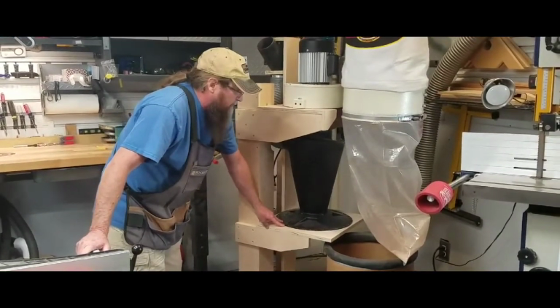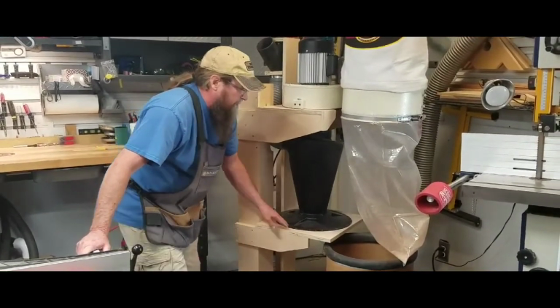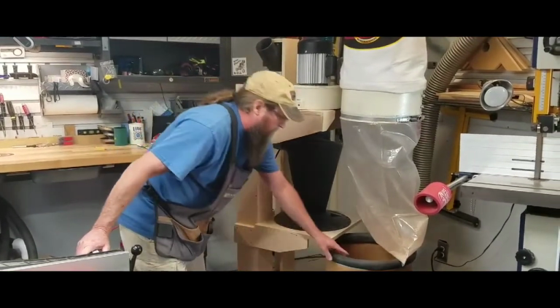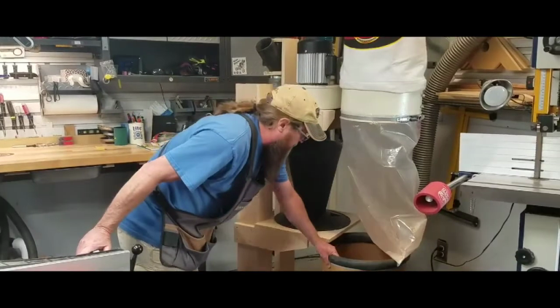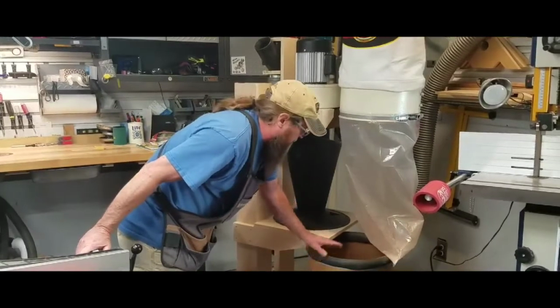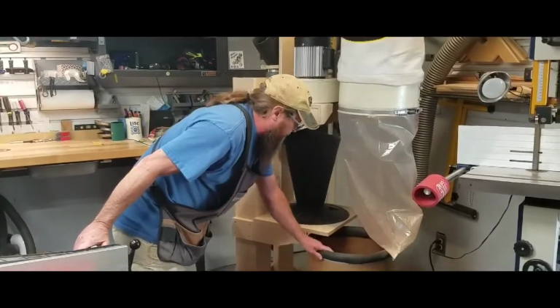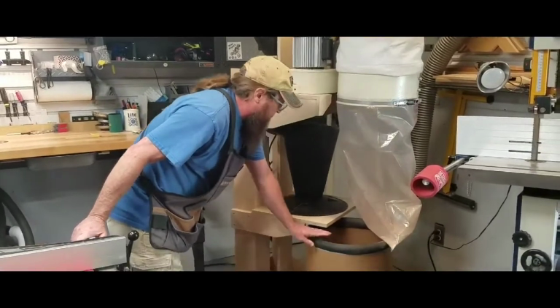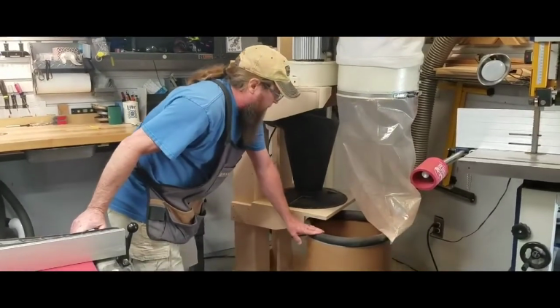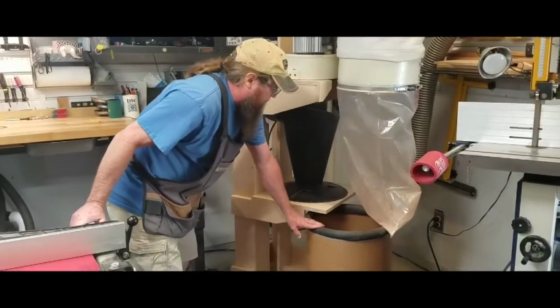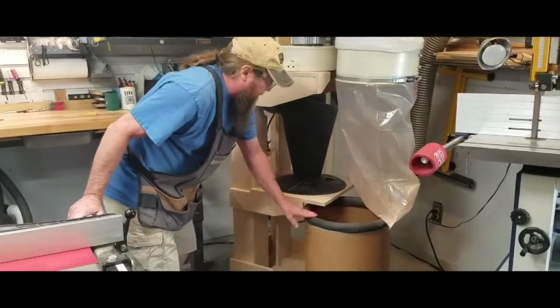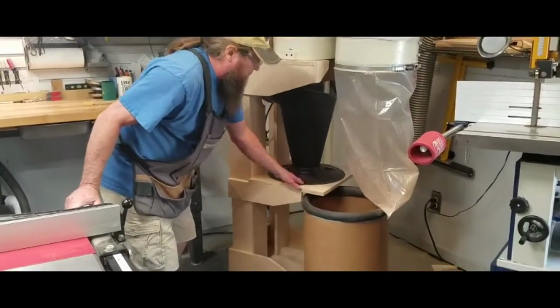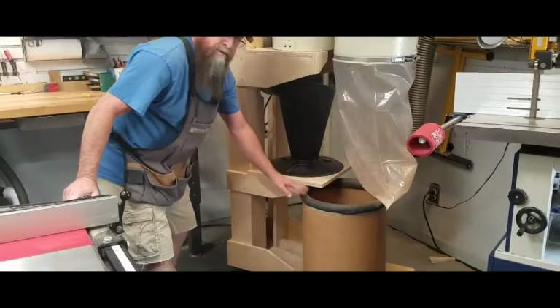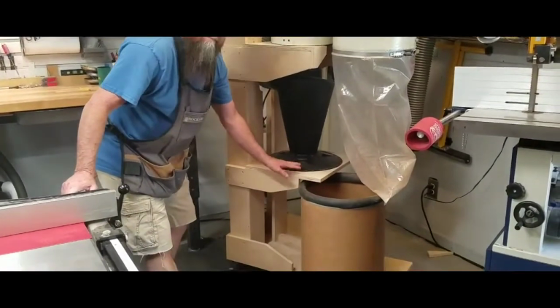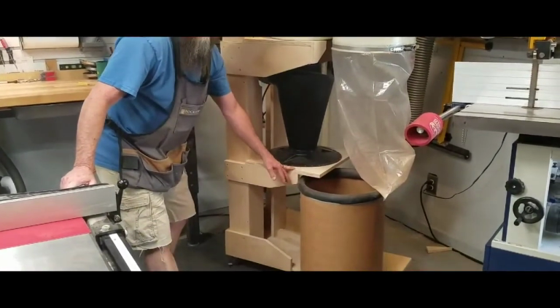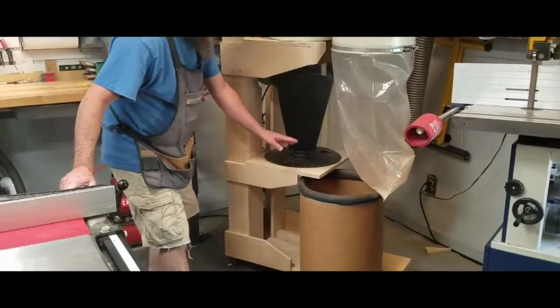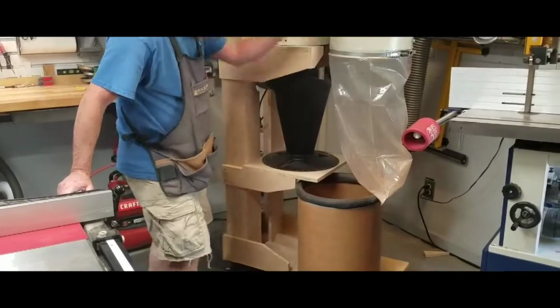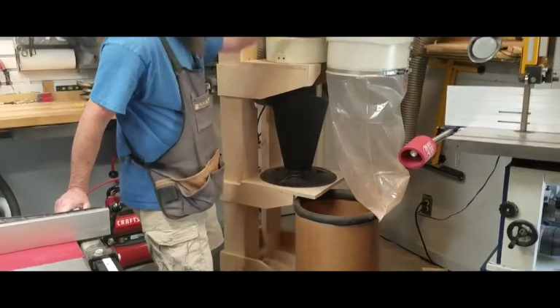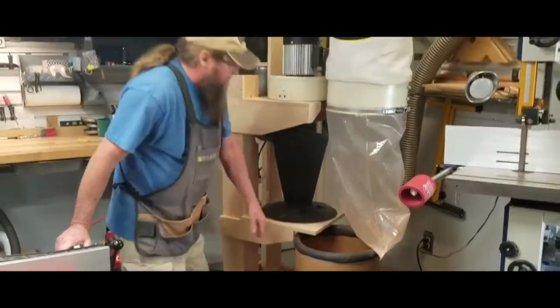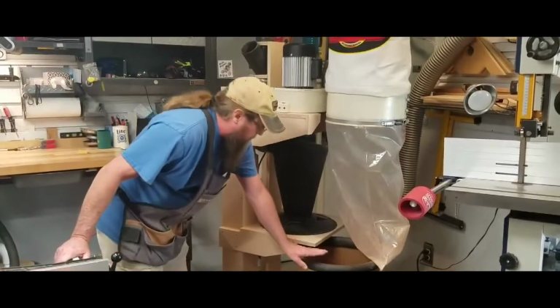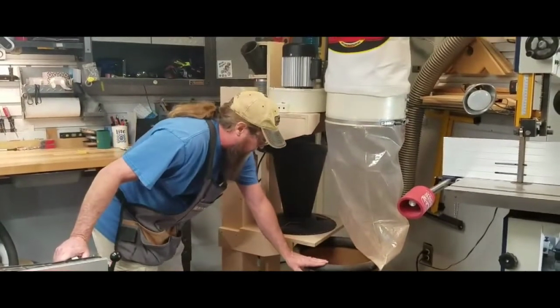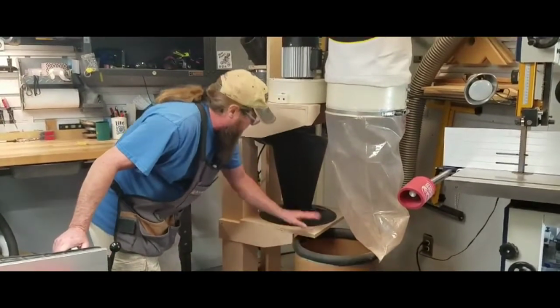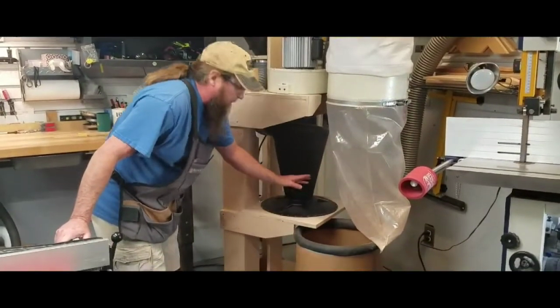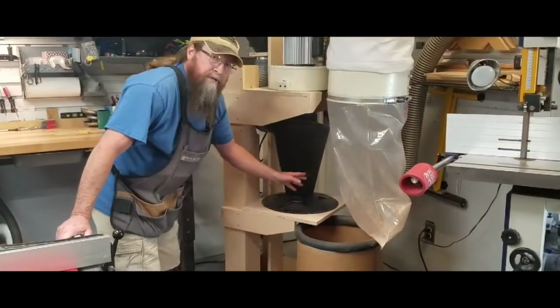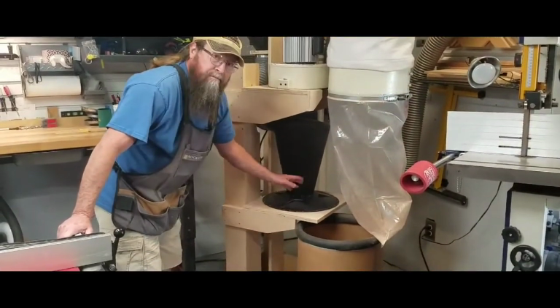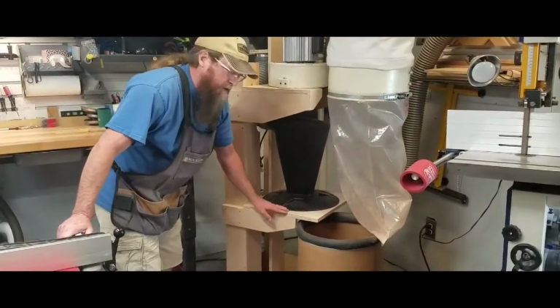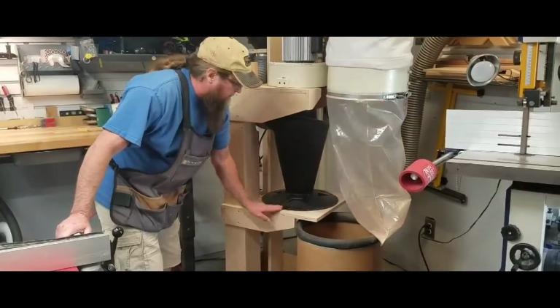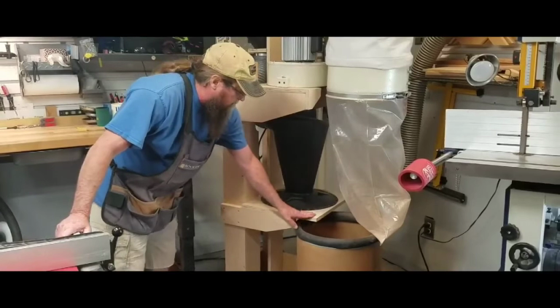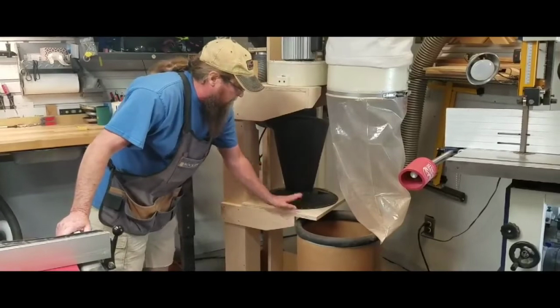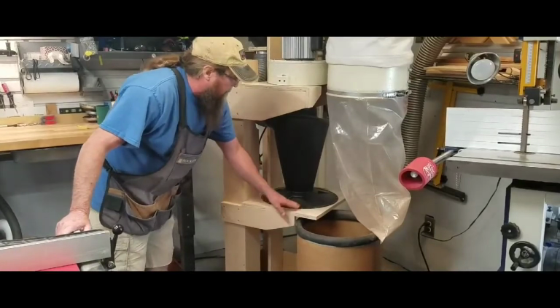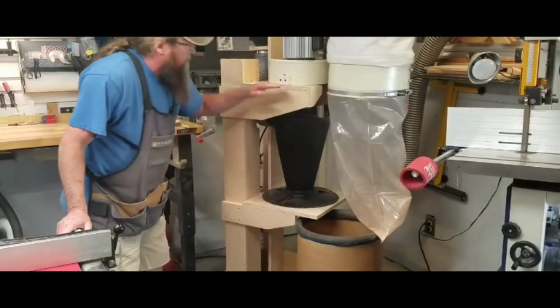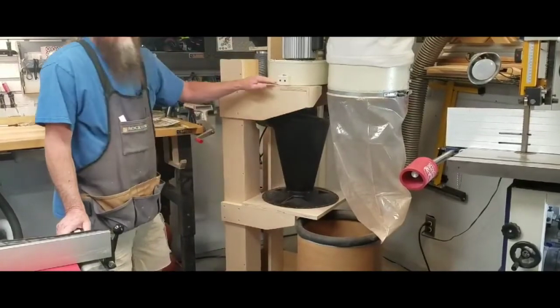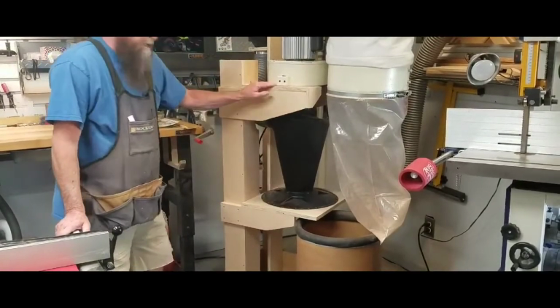In order to be able to dump this, they had to be able to separate somehow. They come with a clamp that you clamp the bucket and the cyclone together, but I made it separate so they're all three on different levels.